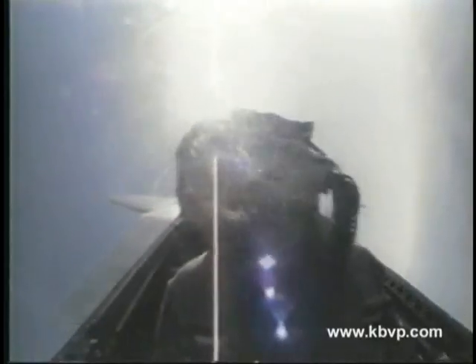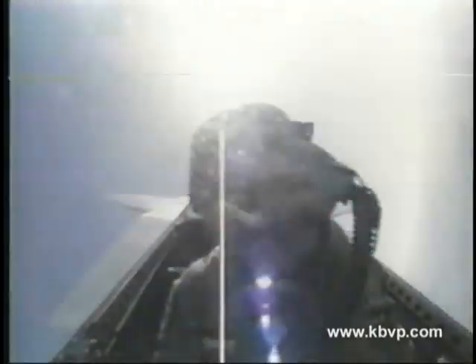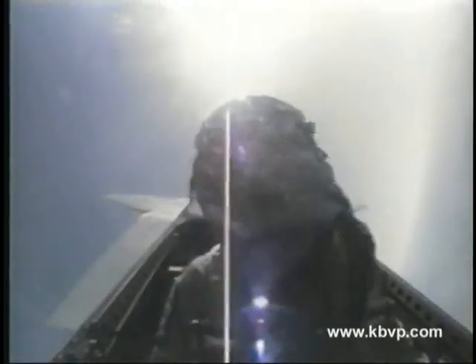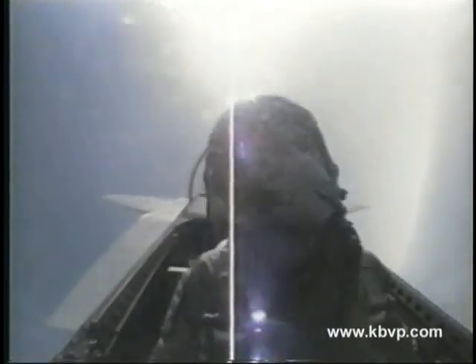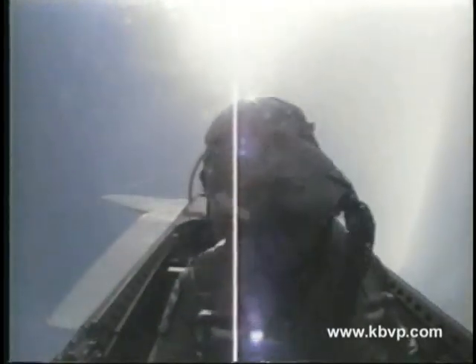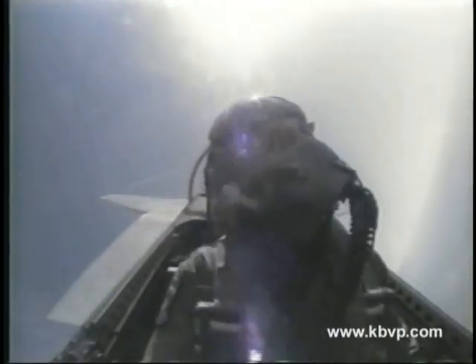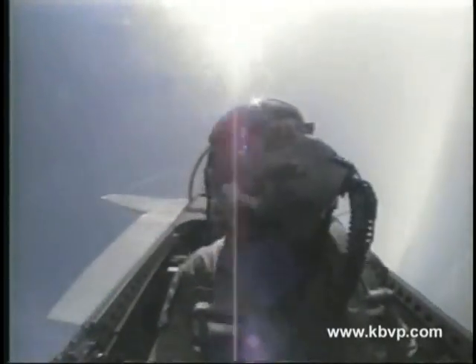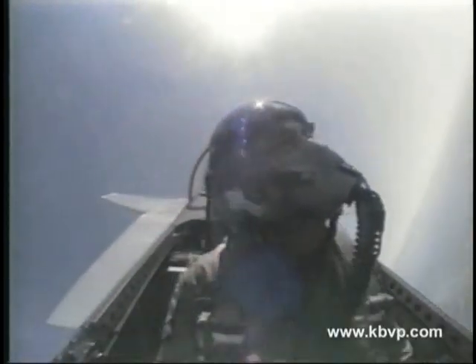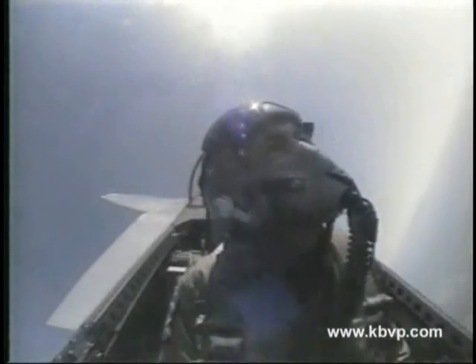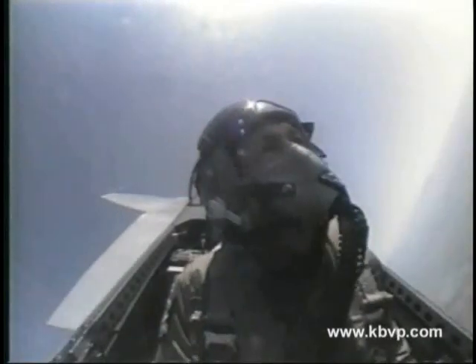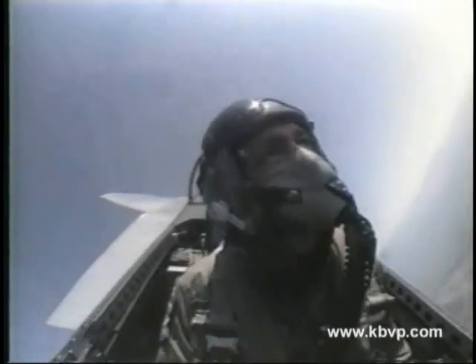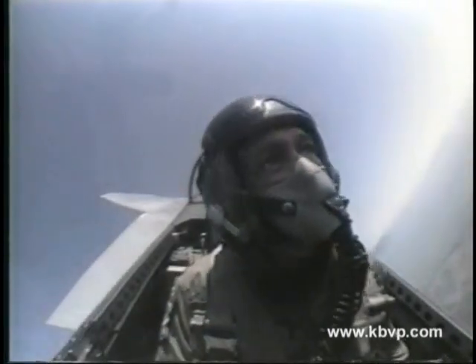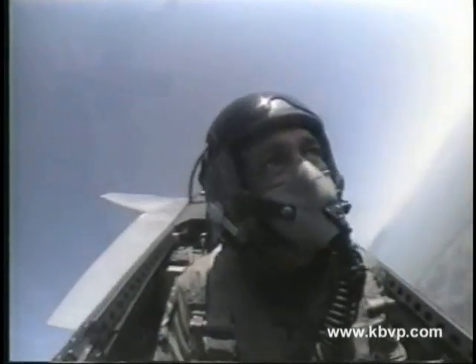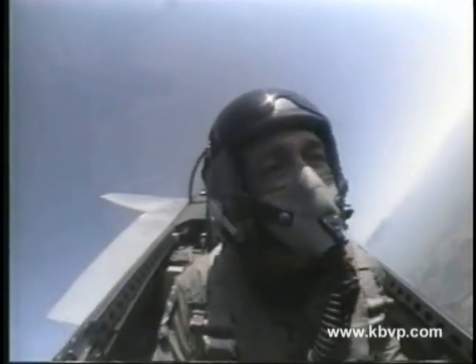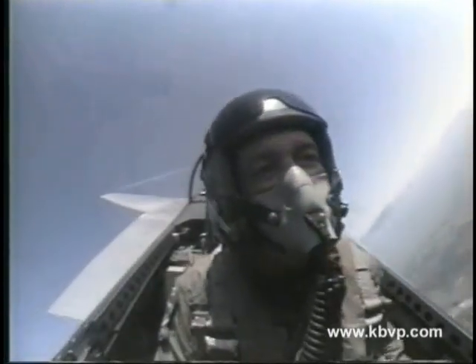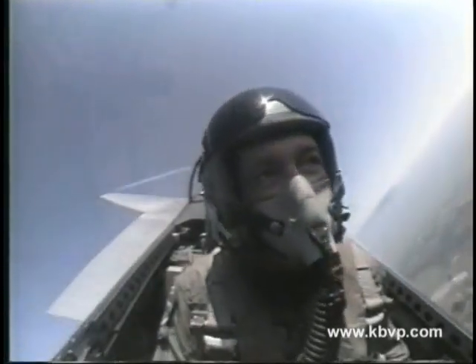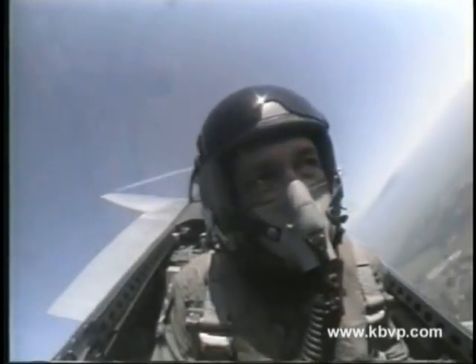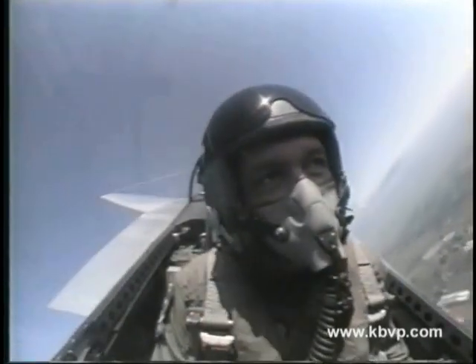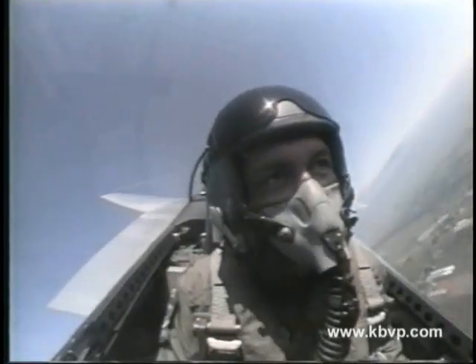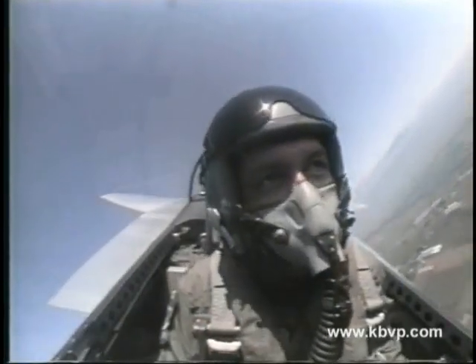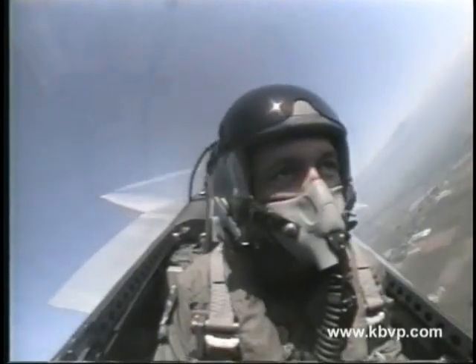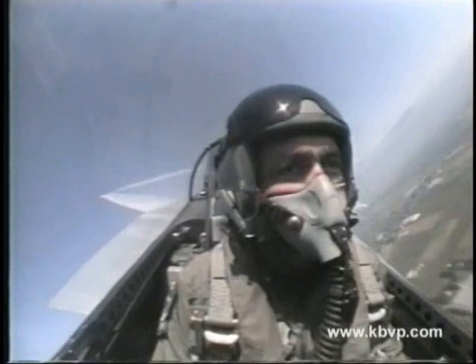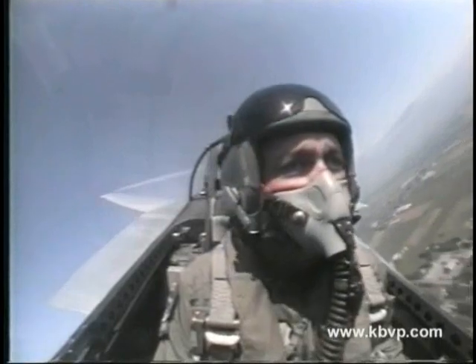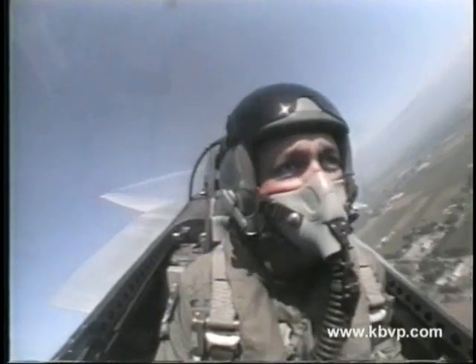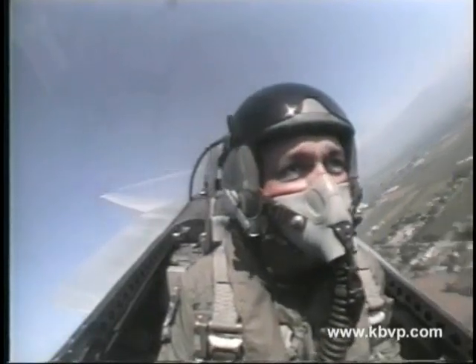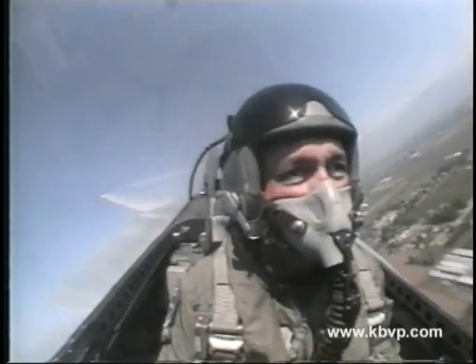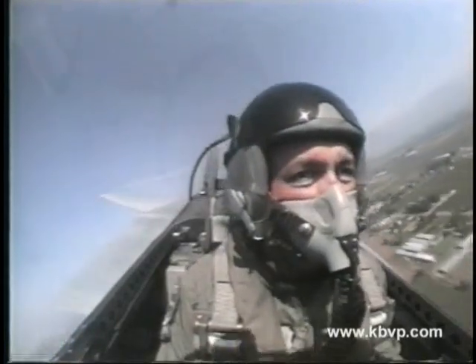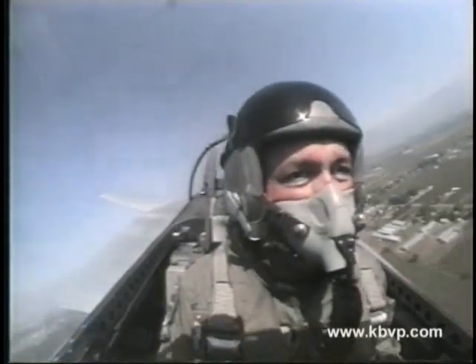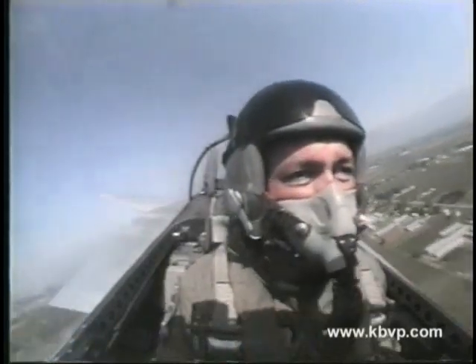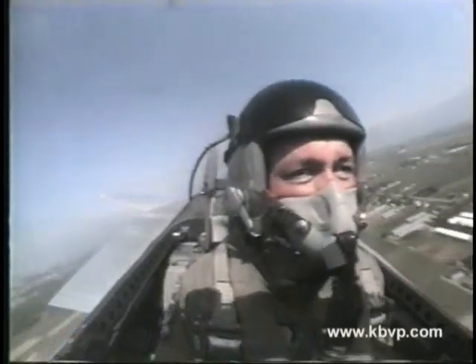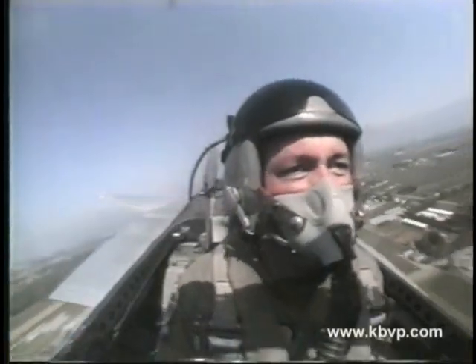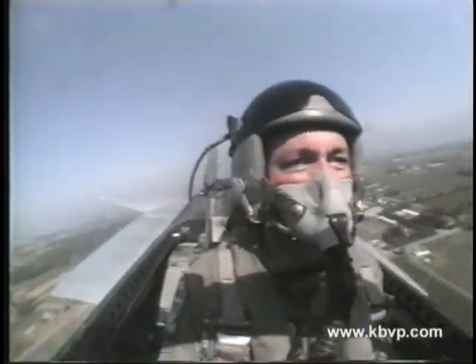Captain Donovan is now turning back towards show center. As he reaches show center, he'll show you what good training and good equipment can do when crisp handling is essential to the mission. The four-point roll demonstrates the precise handling of the F-15.